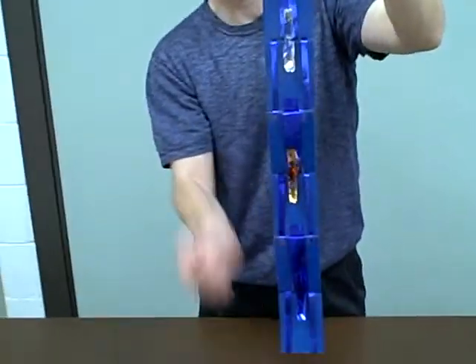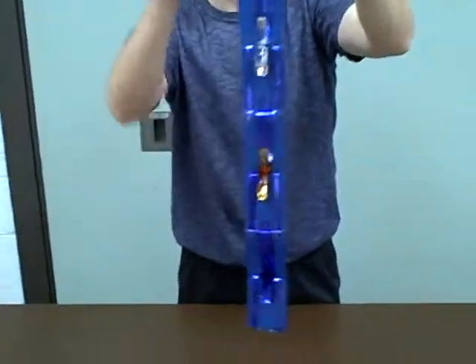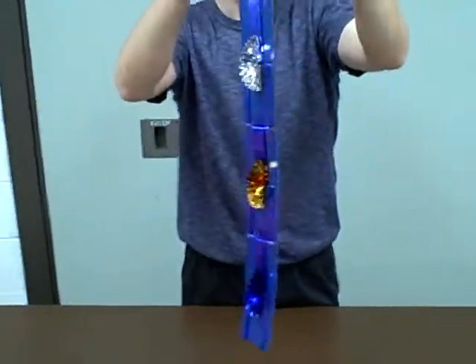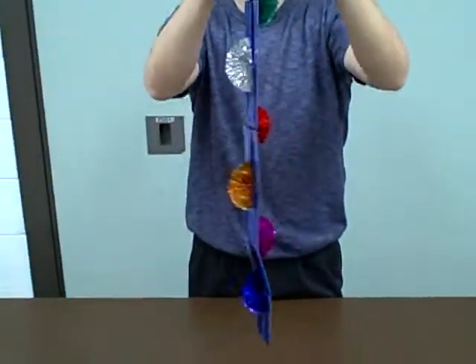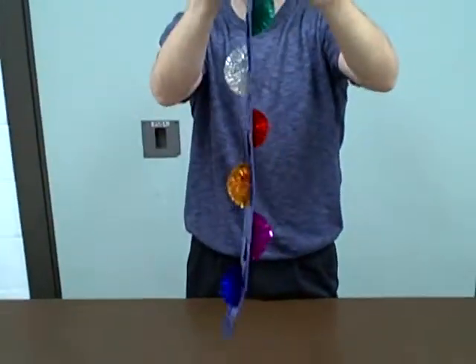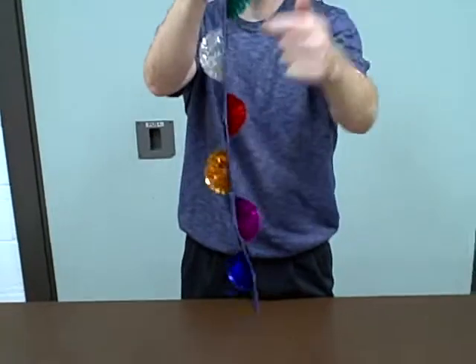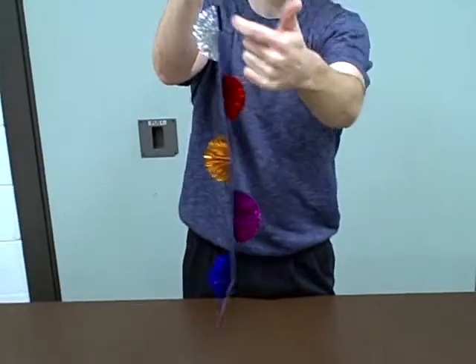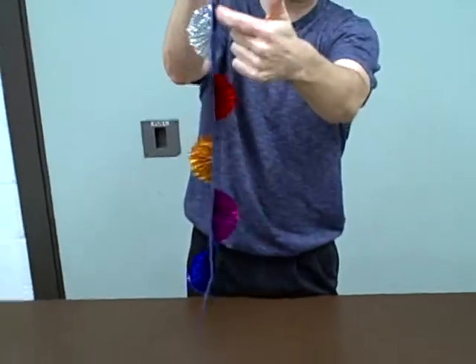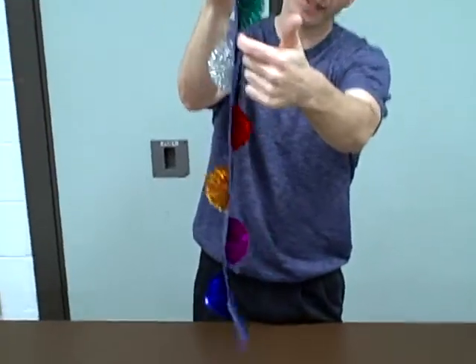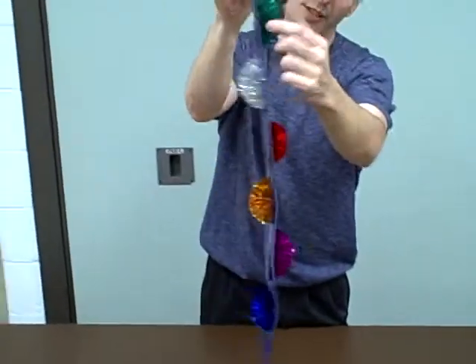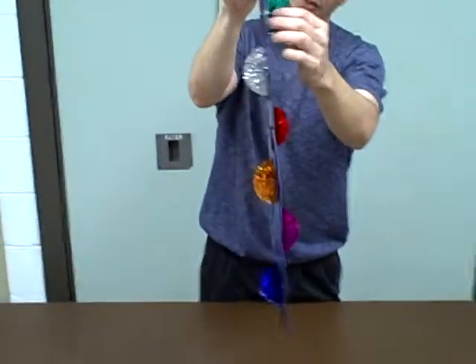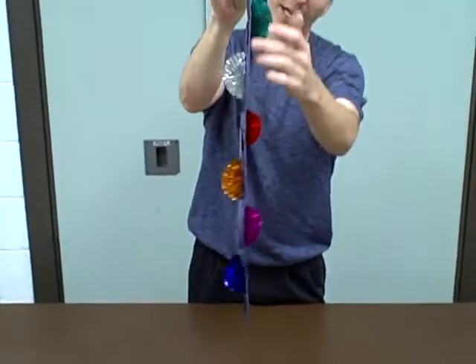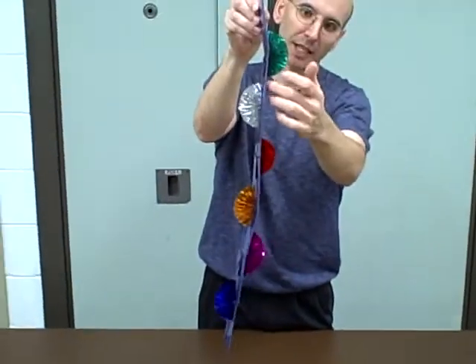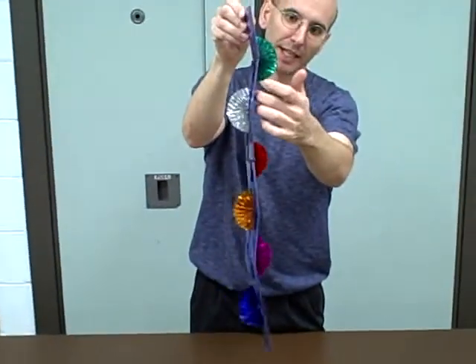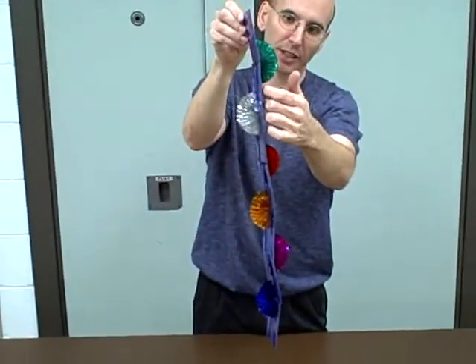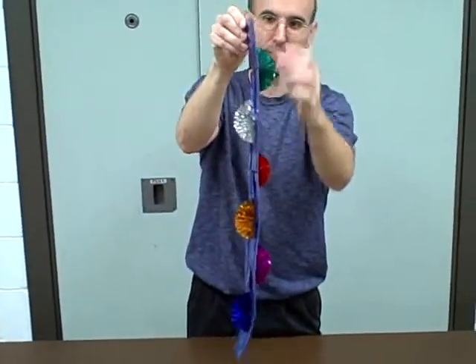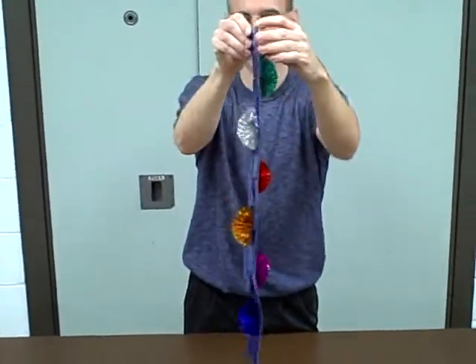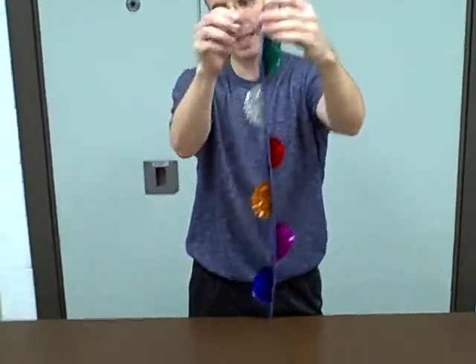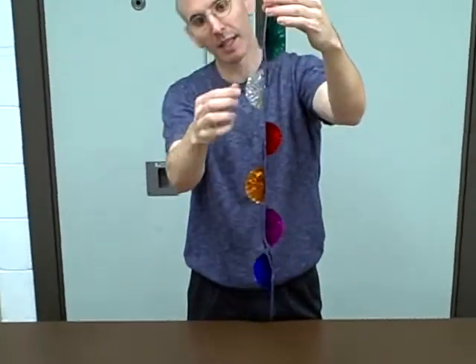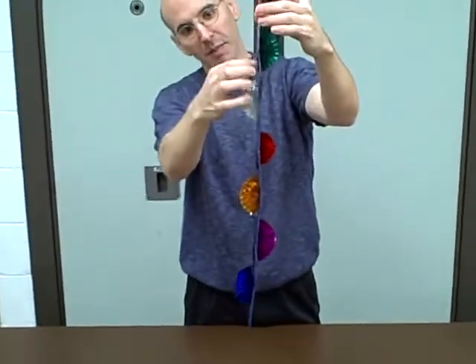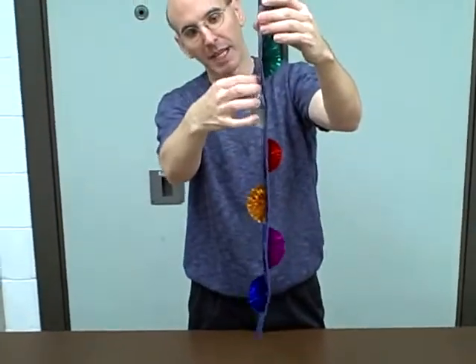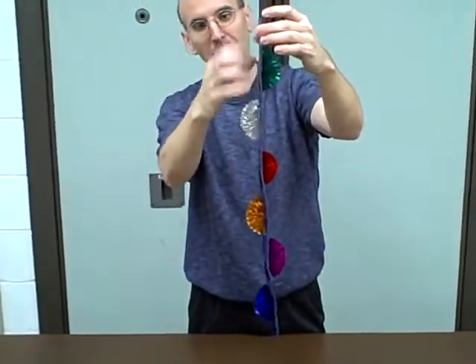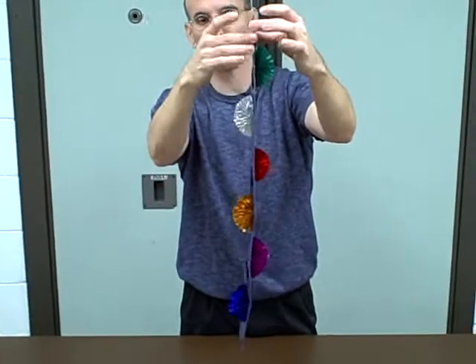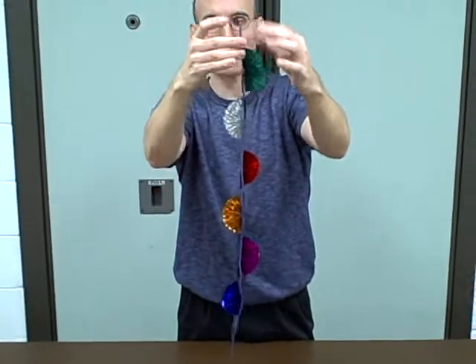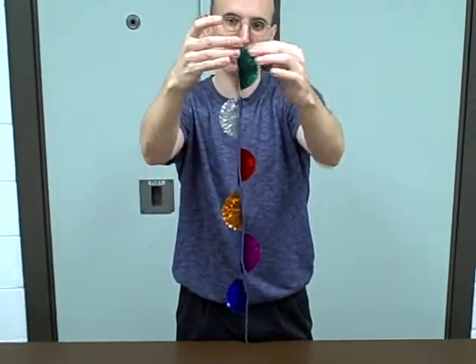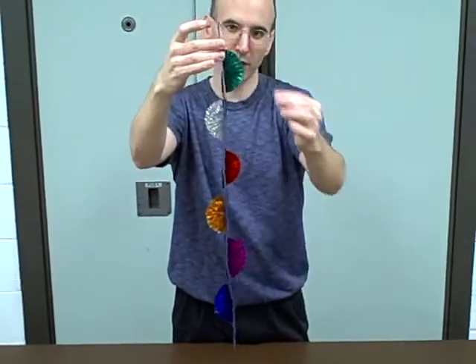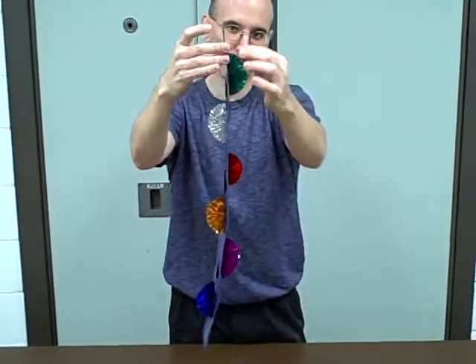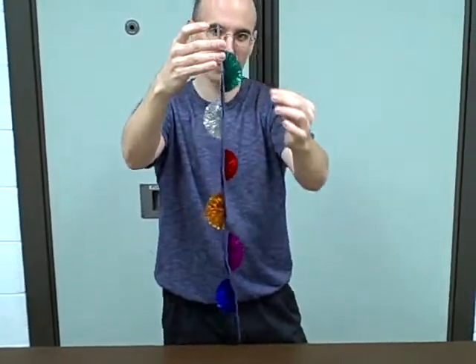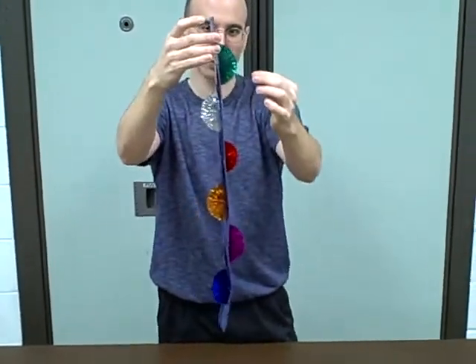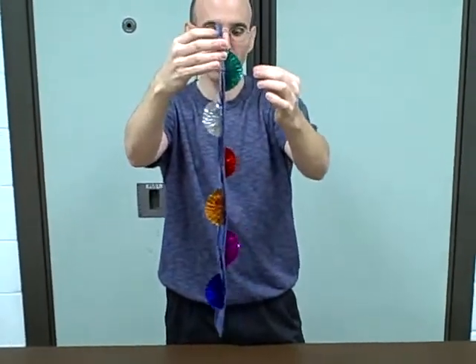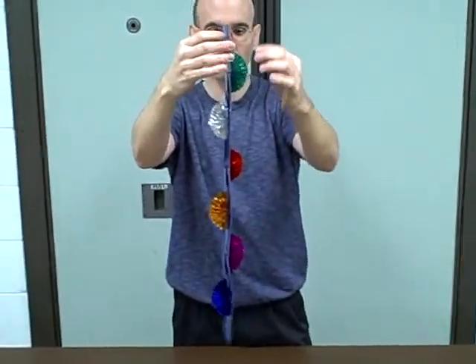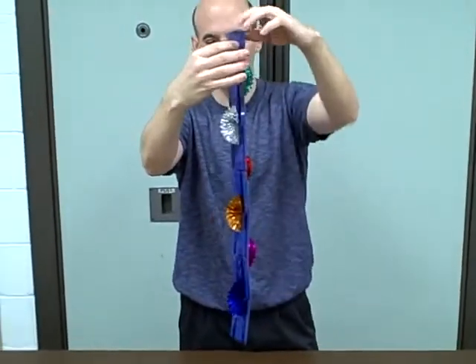Now the other ones are hiding behind here, so you can tell them that's where they're hiding — but tell them not to pull it, because if they pull it they're going to rip it off and it won't work.